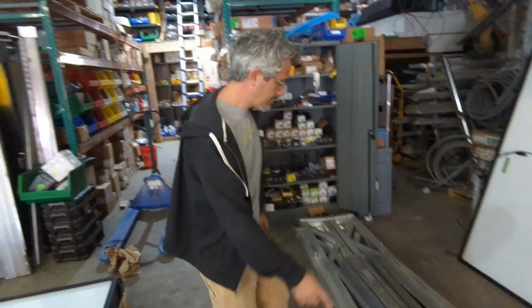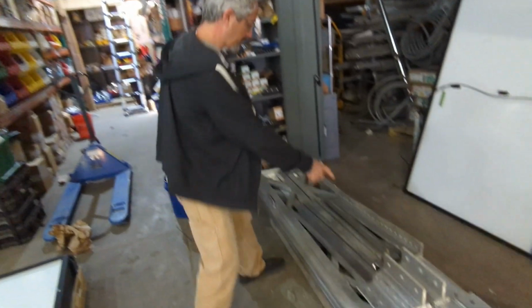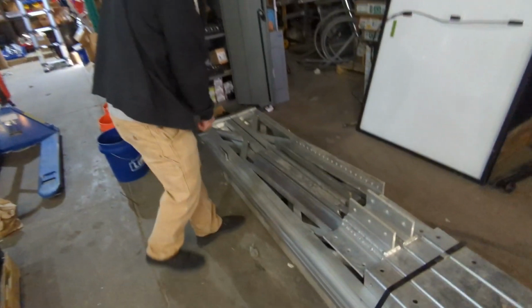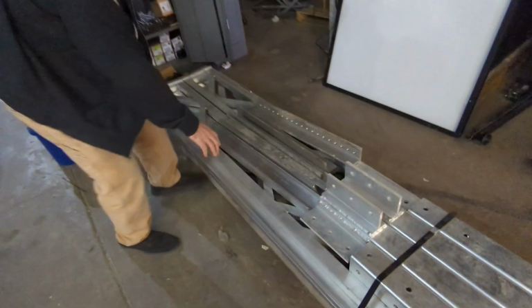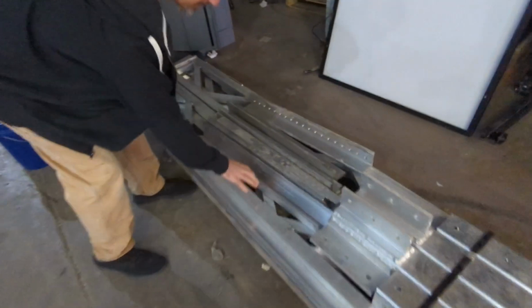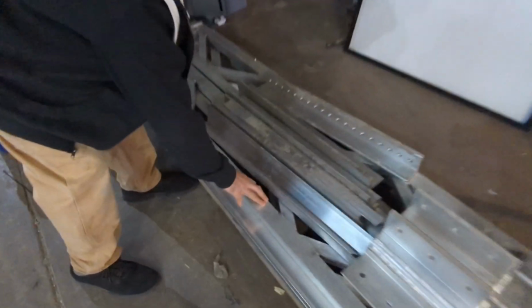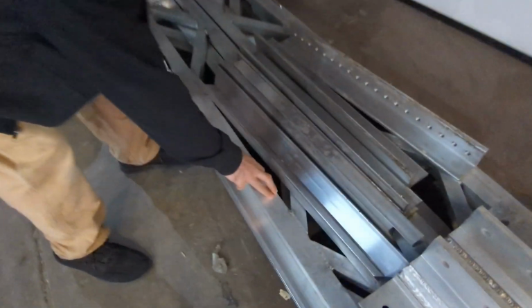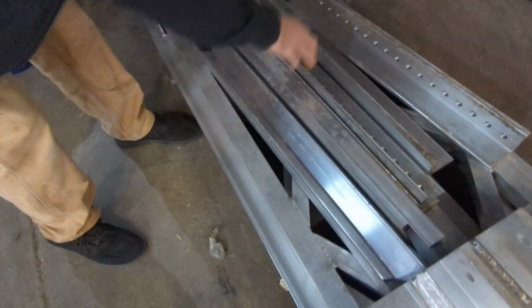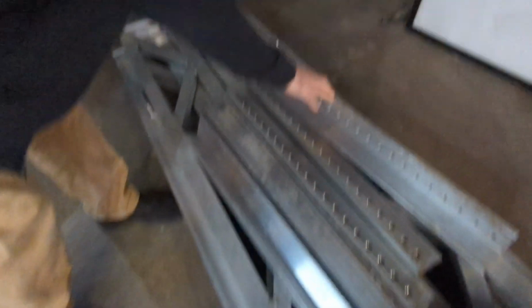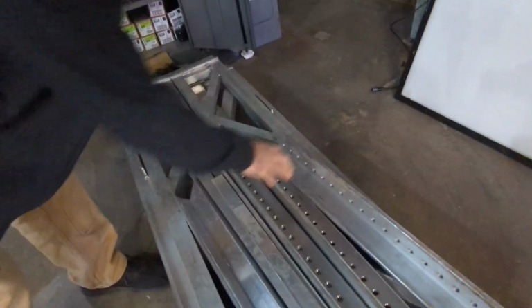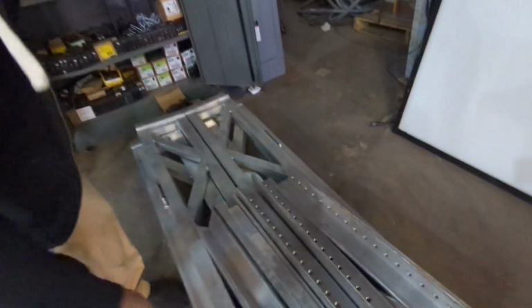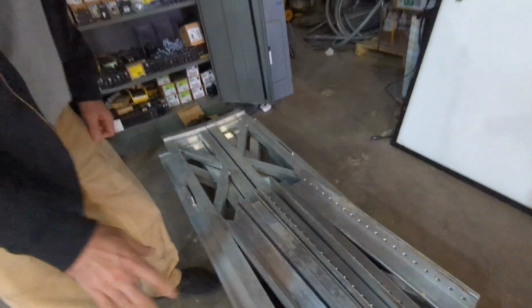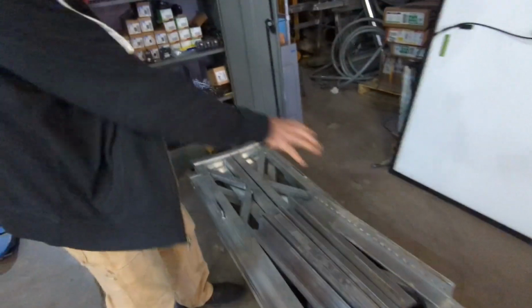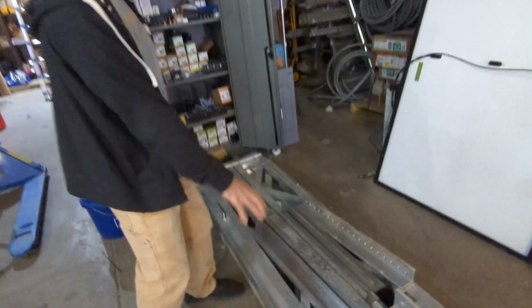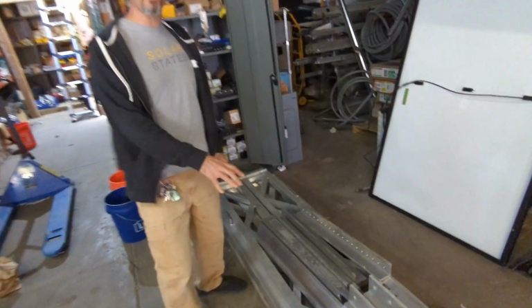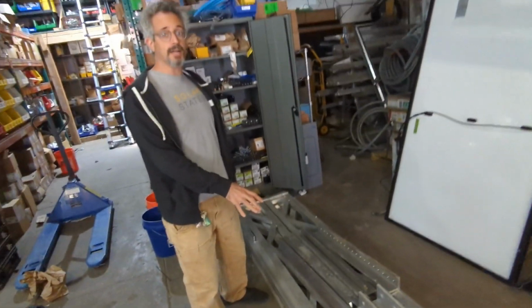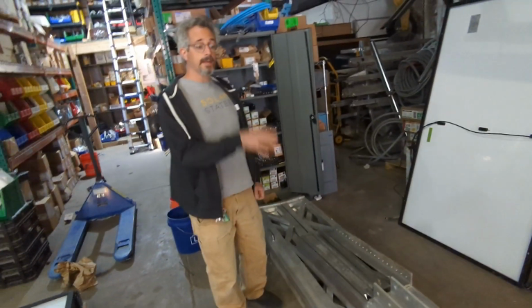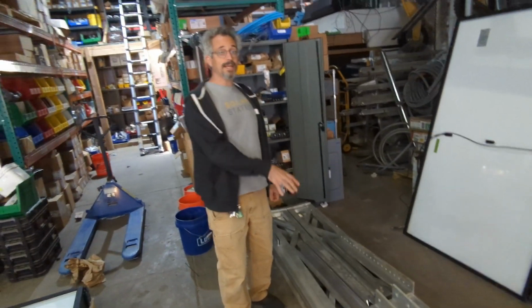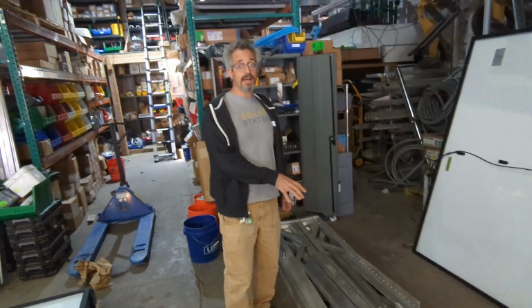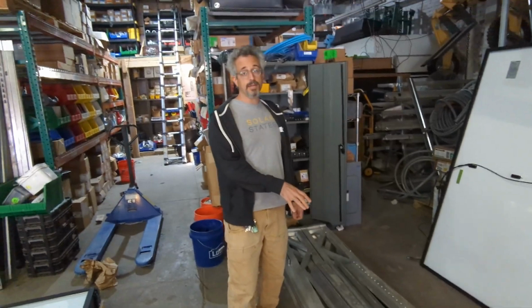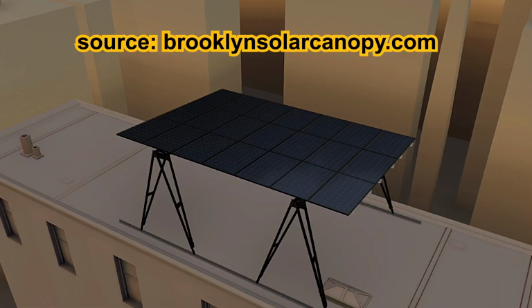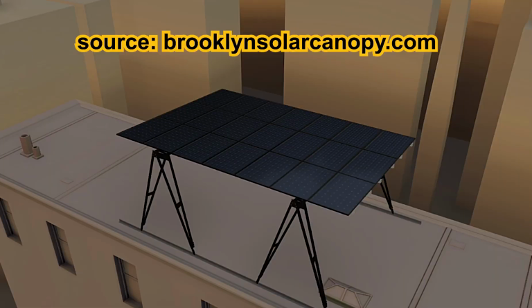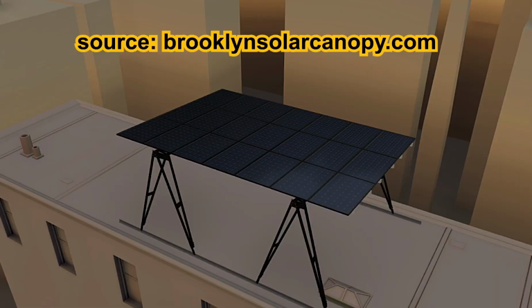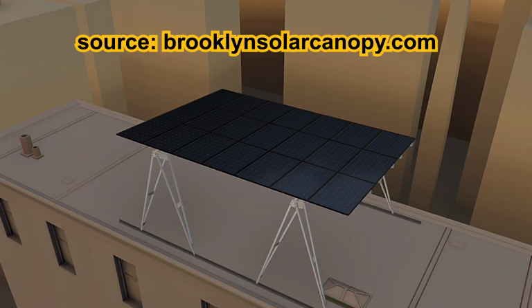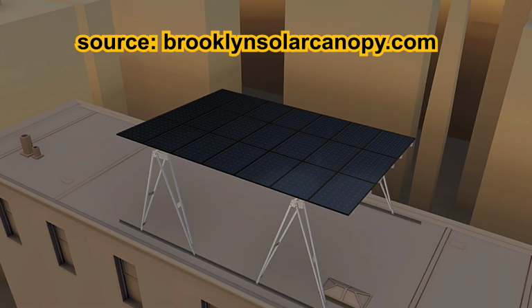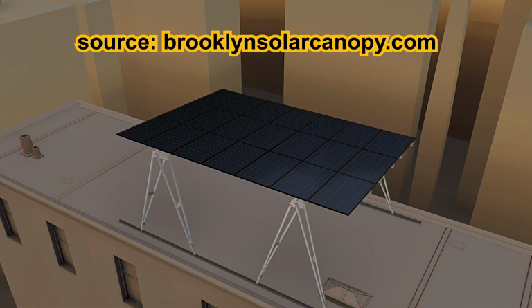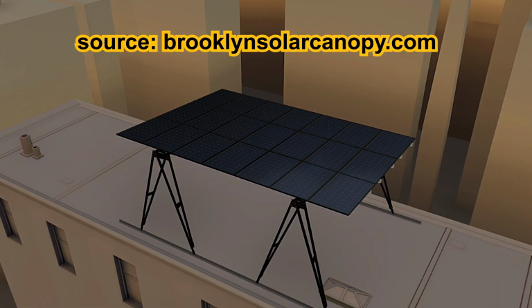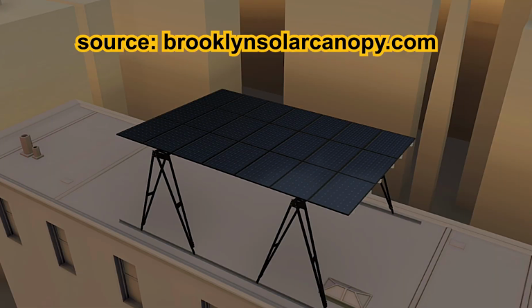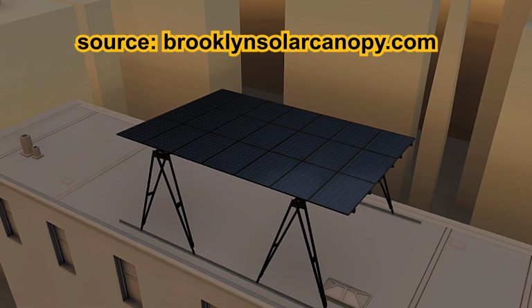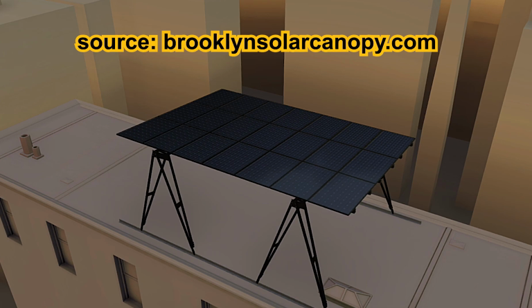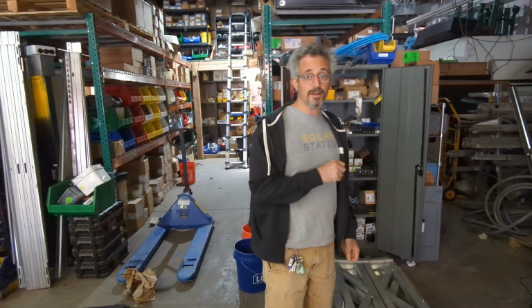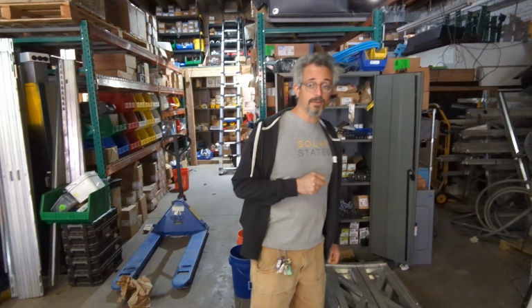And this is the system right here. As you can see, it consists of metal trusses and roof attachments. Now this is the bare metal version of it. We can get this powder coated in a lot of different colors. I personally am getting a black powder coated version of this installed on my roof.